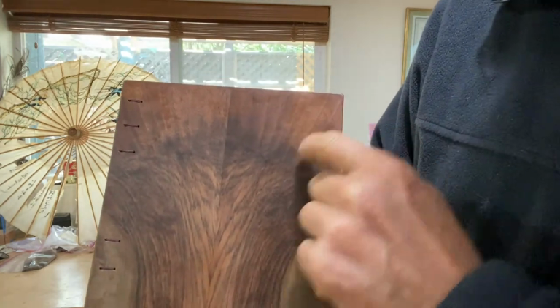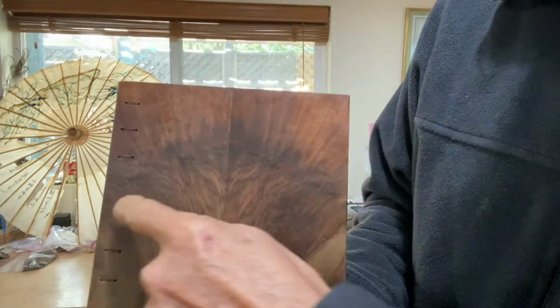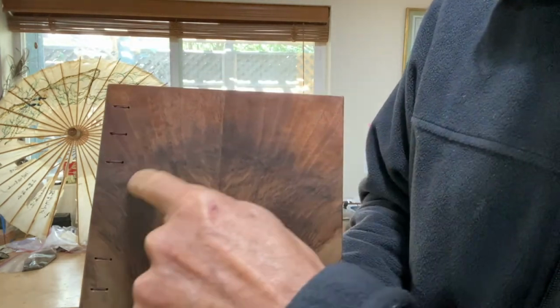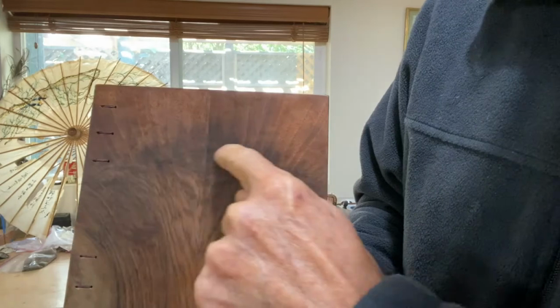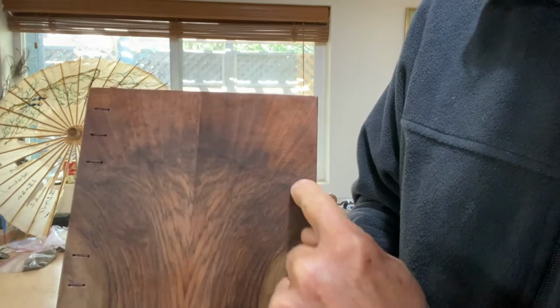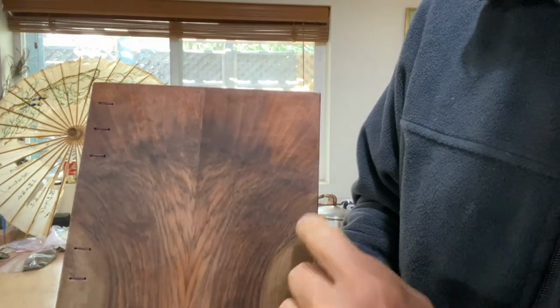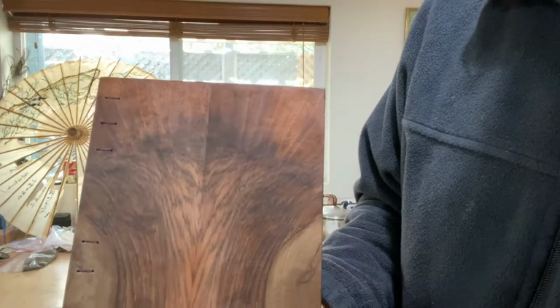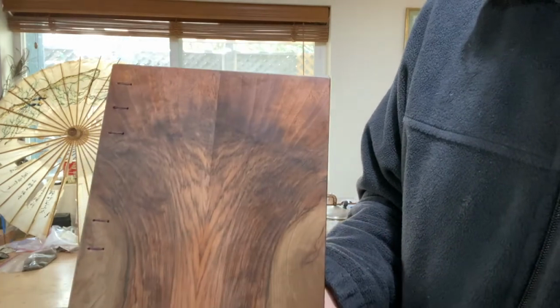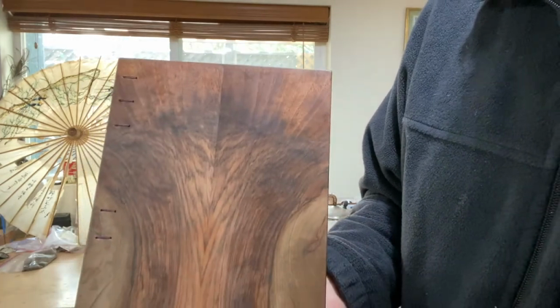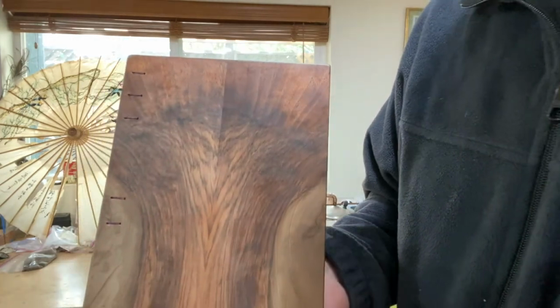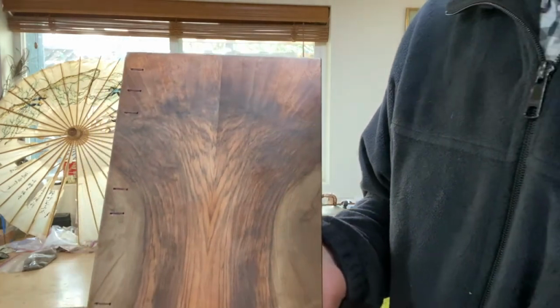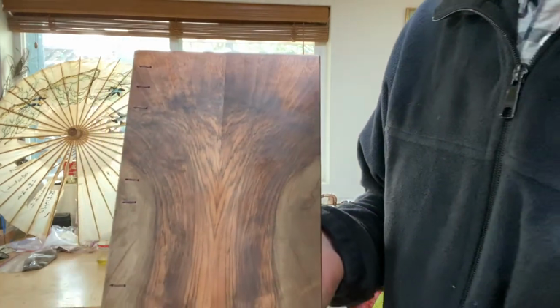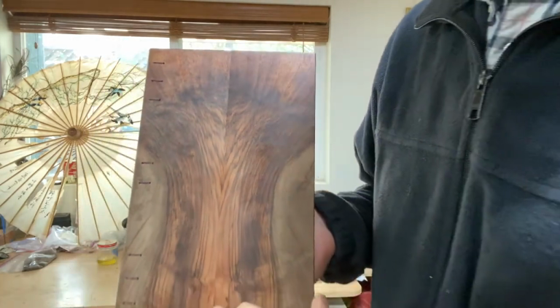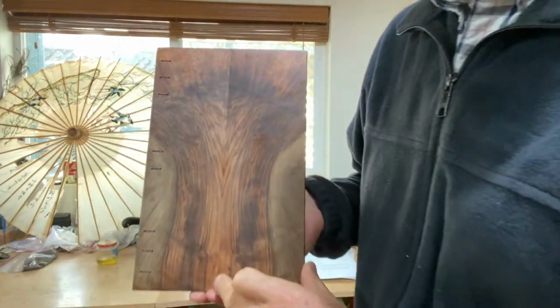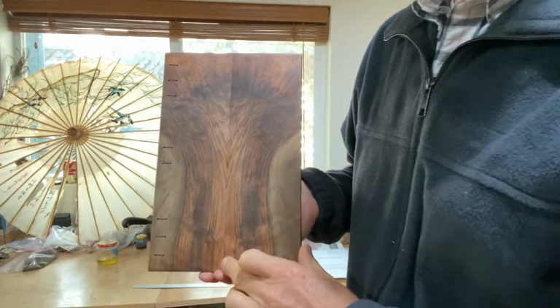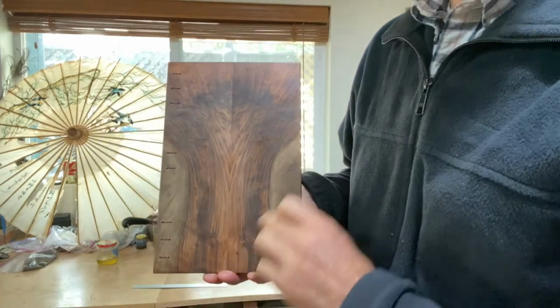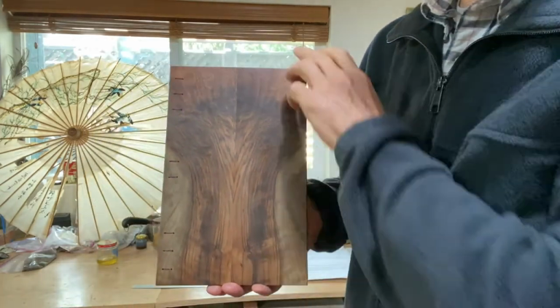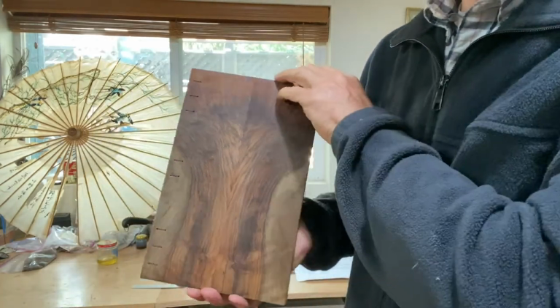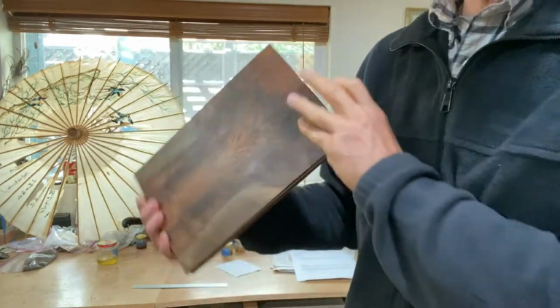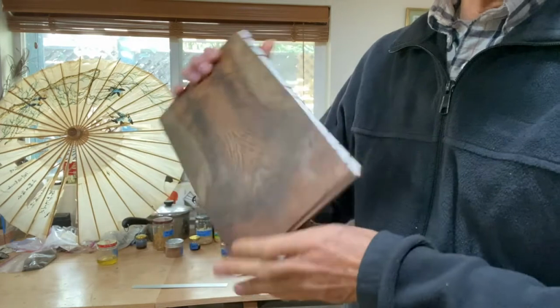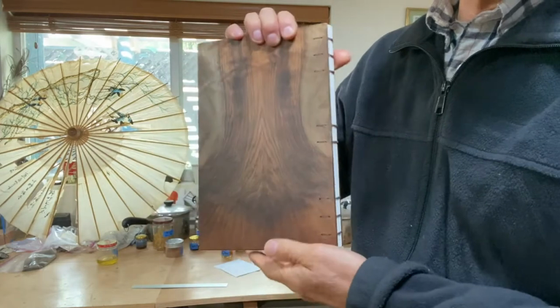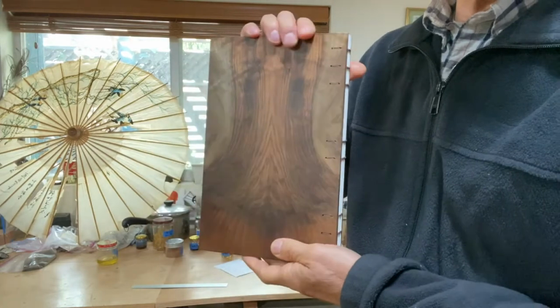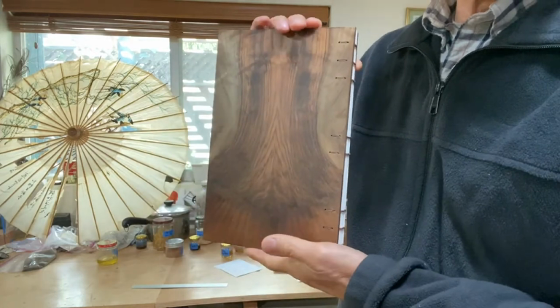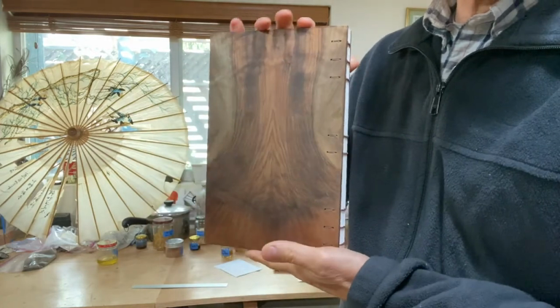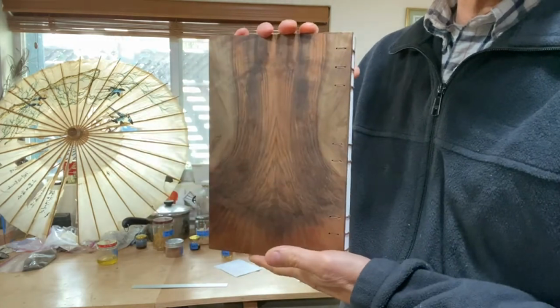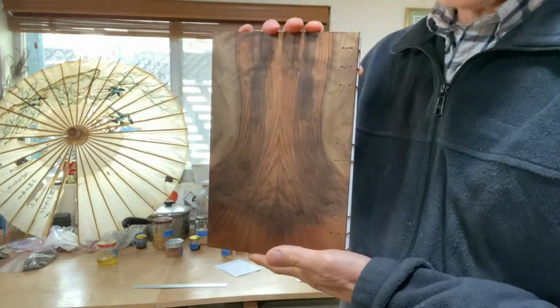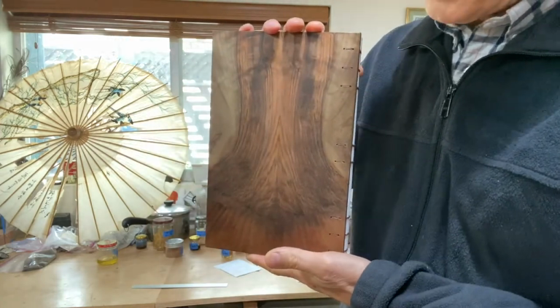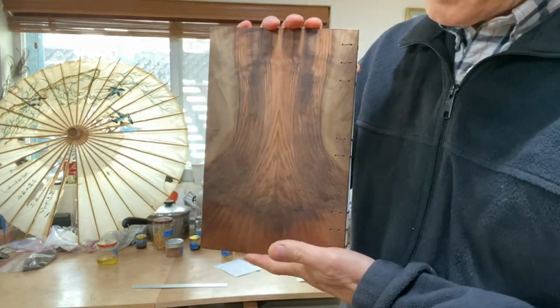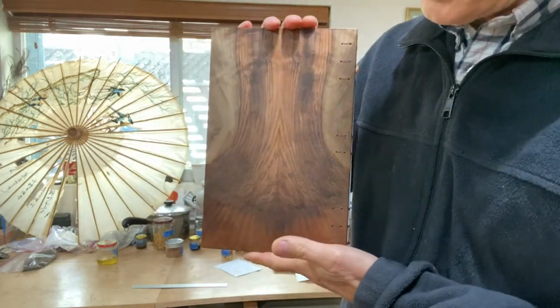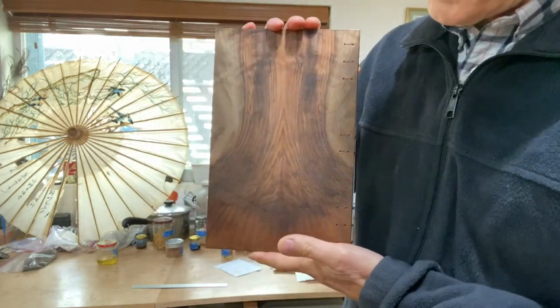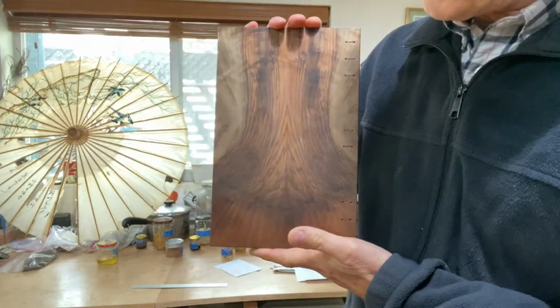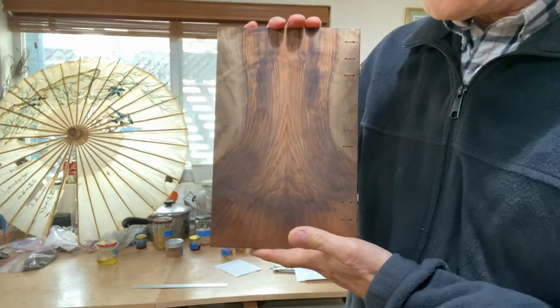You can see the line there. We took the veneers and arranged them in a pattern that we thought looked something like the trunk of a redwood tree.